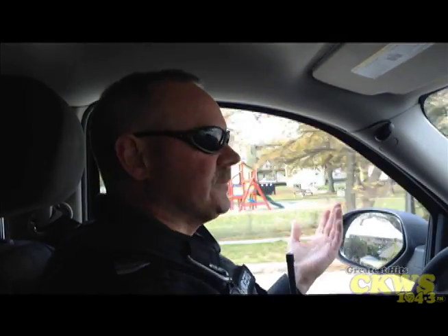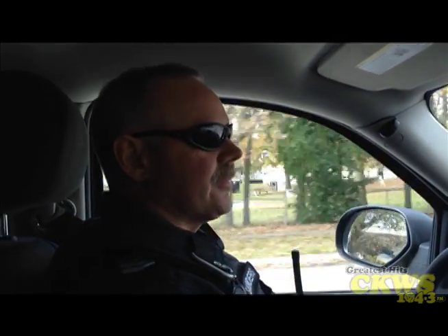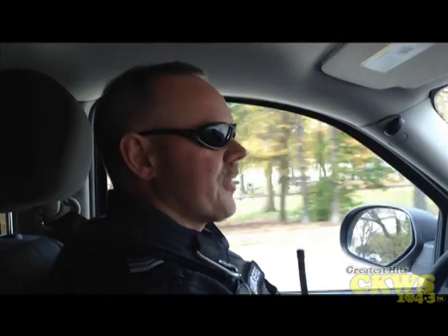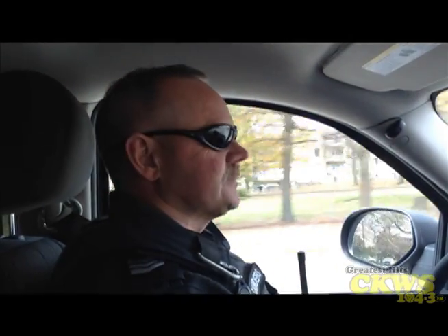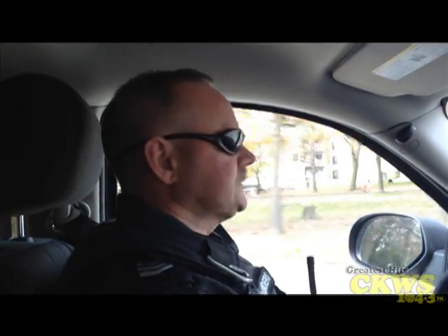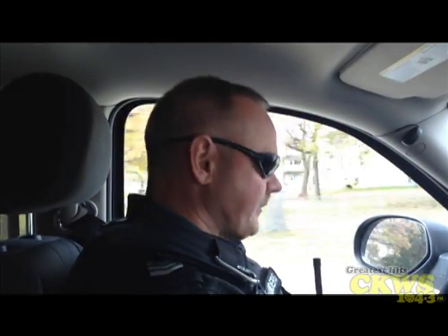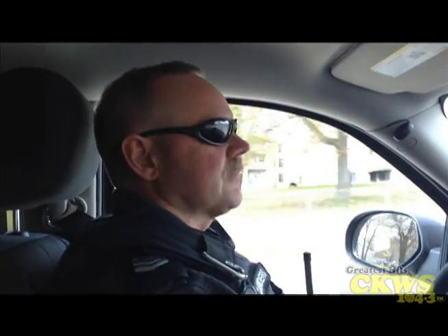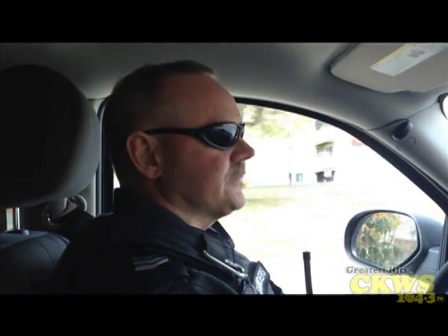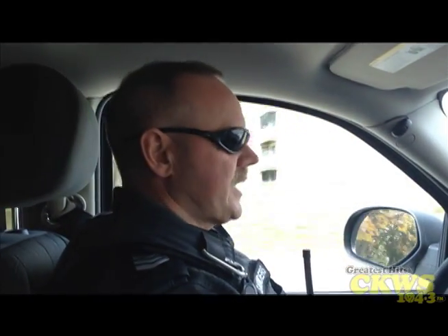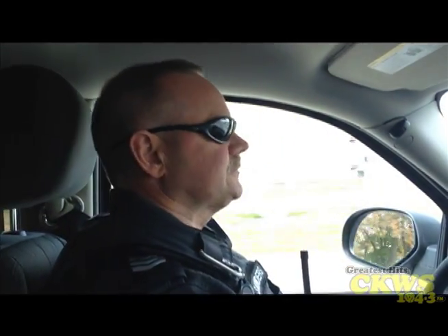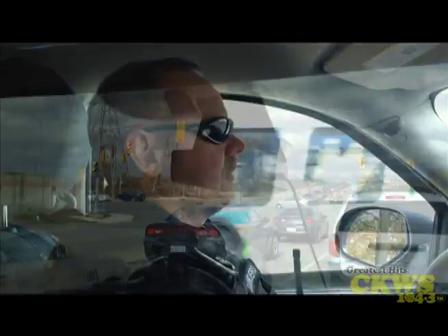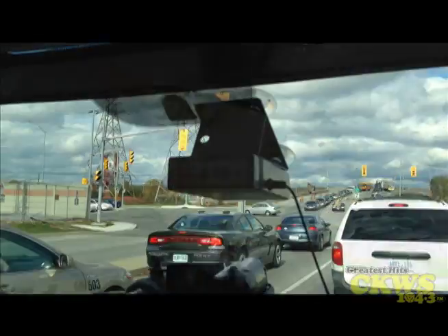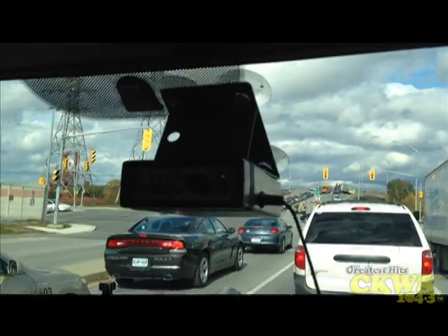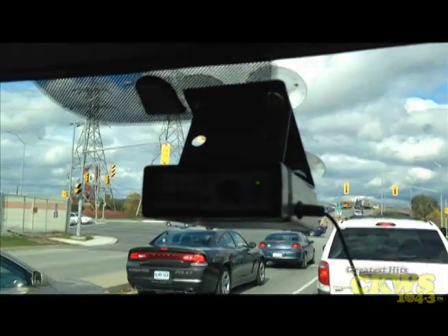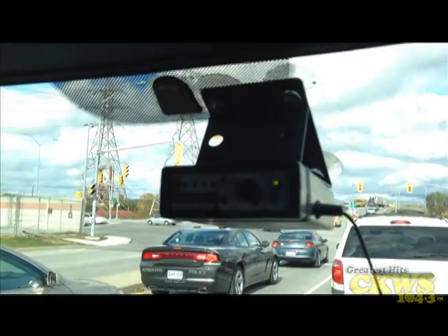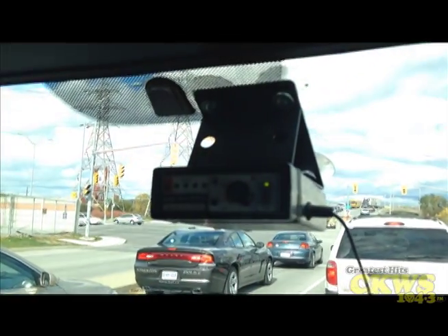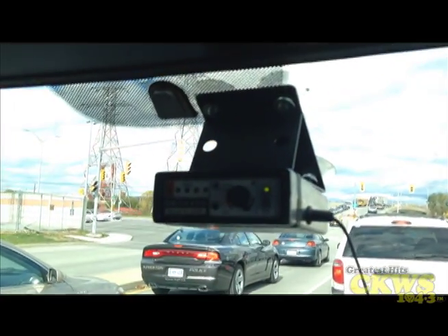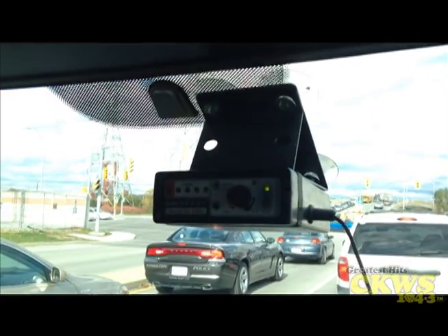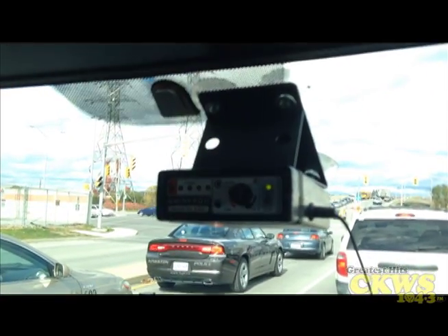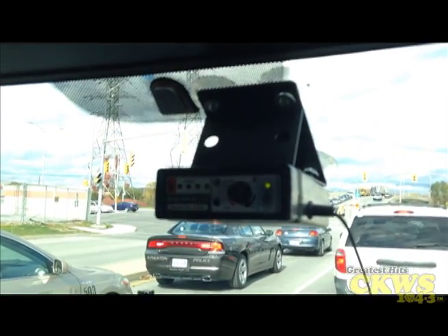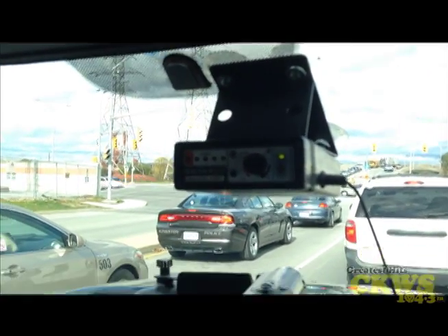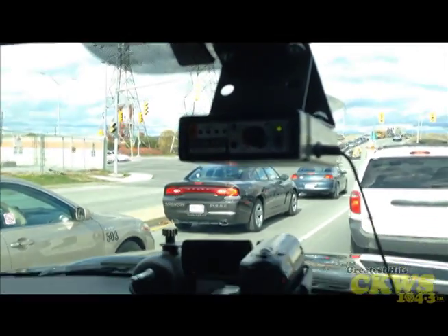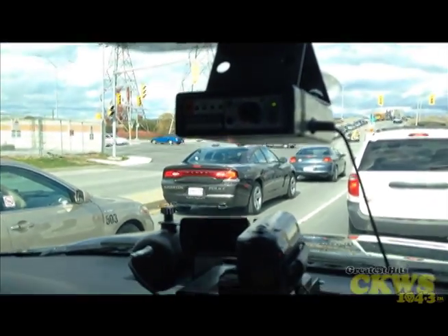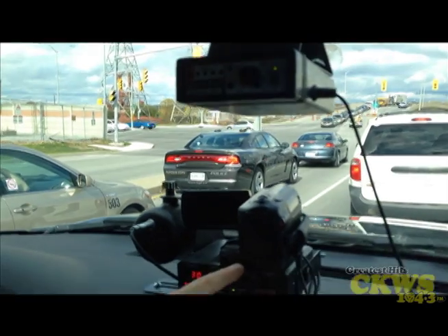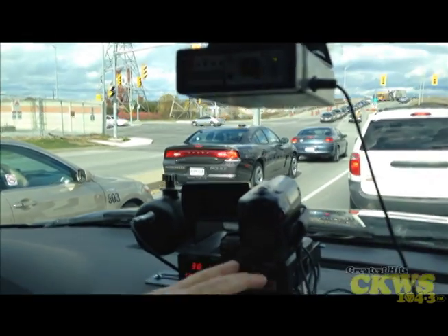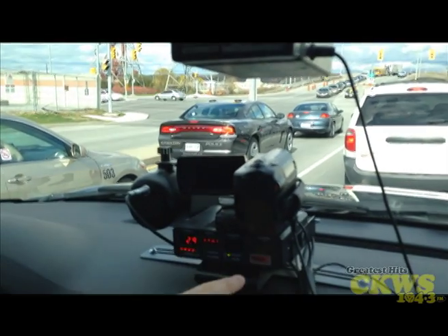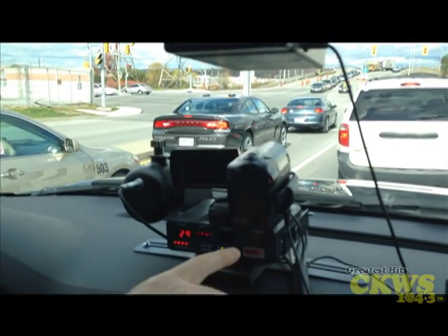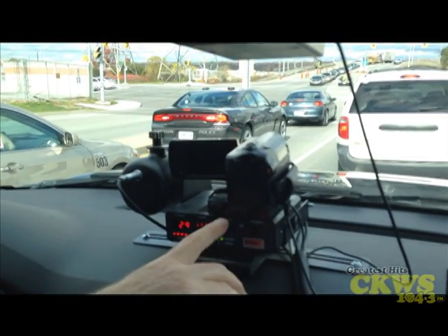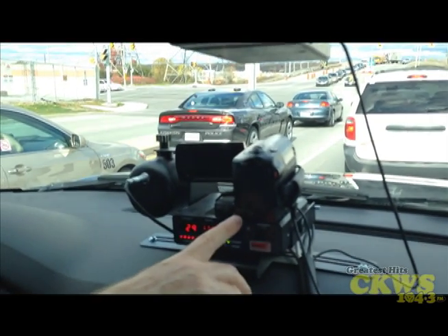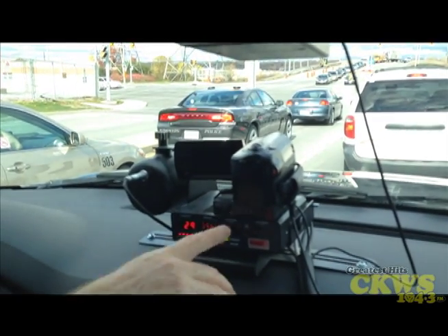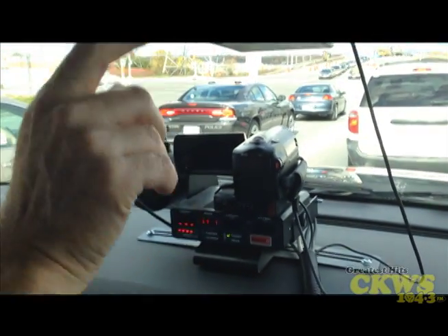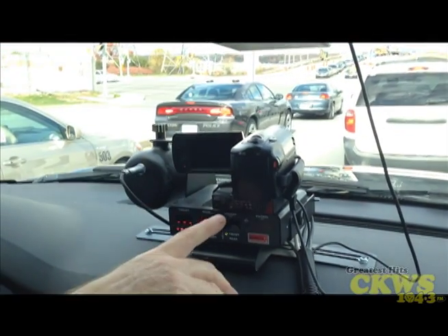And it adapts to how fast you're going versus how far away they are. So this is the radar detector detector. I haven't got it plugged in — there's a radar detector there, but I use it to test this.